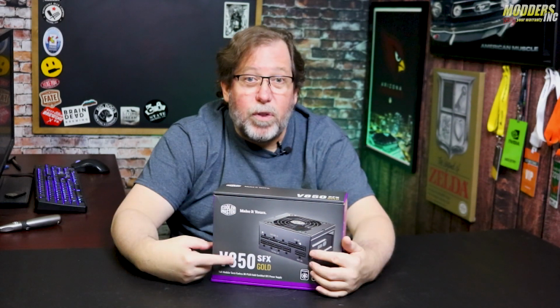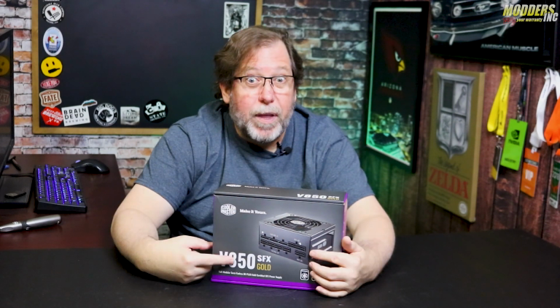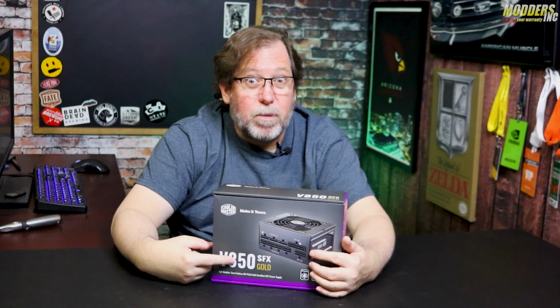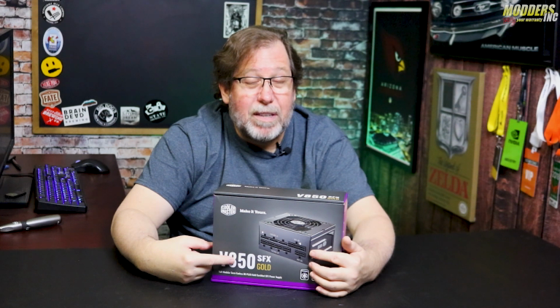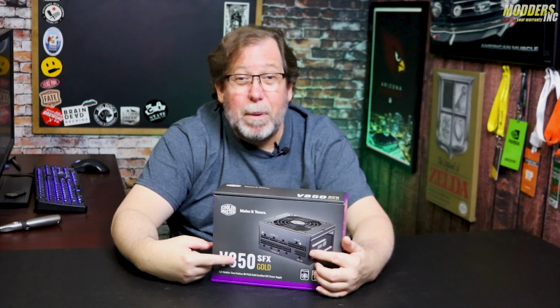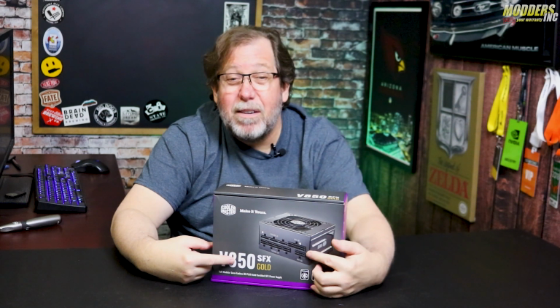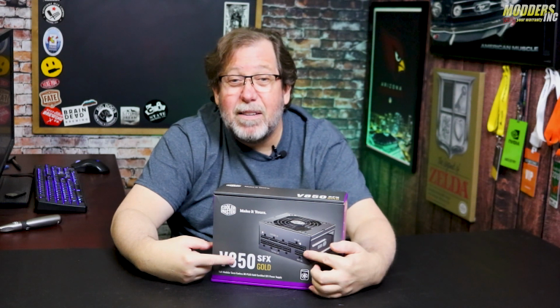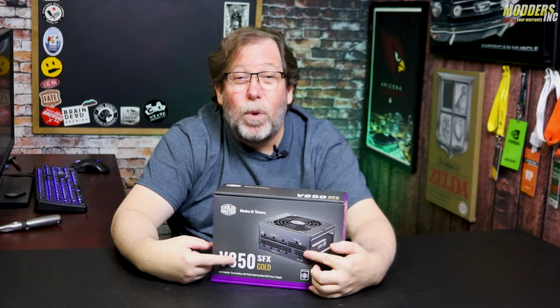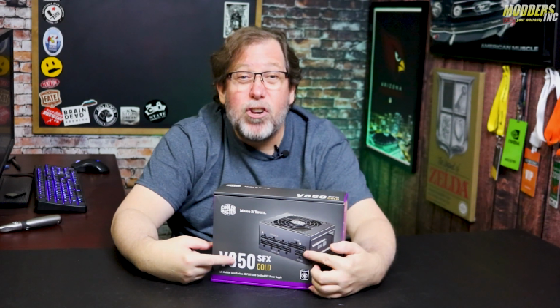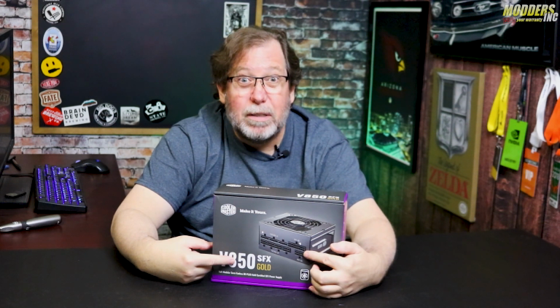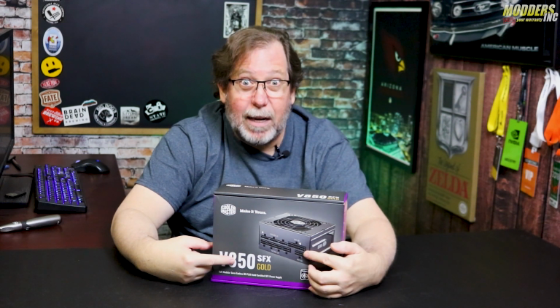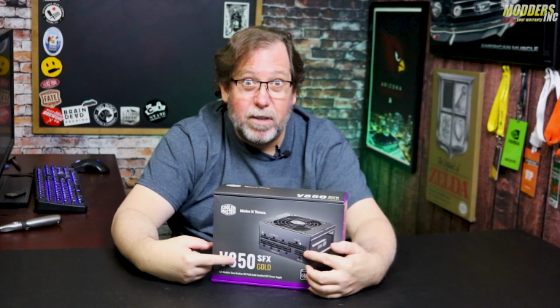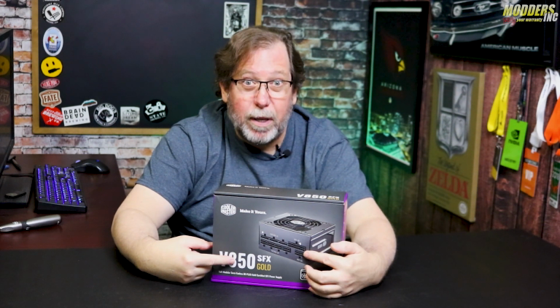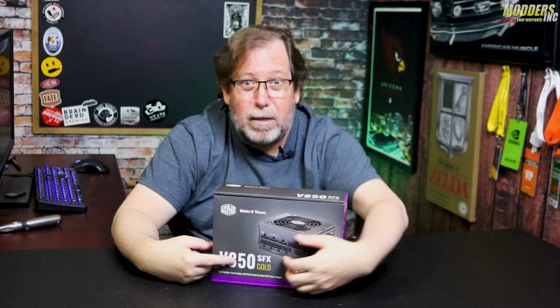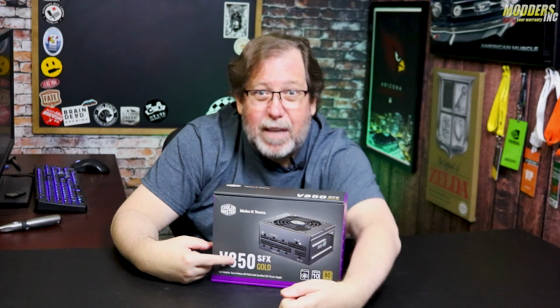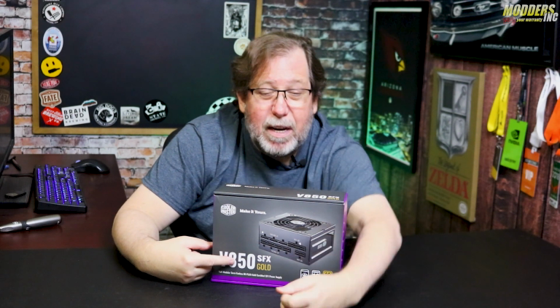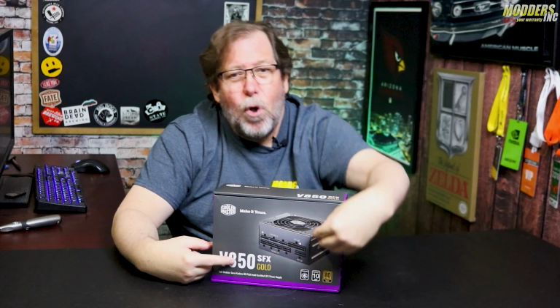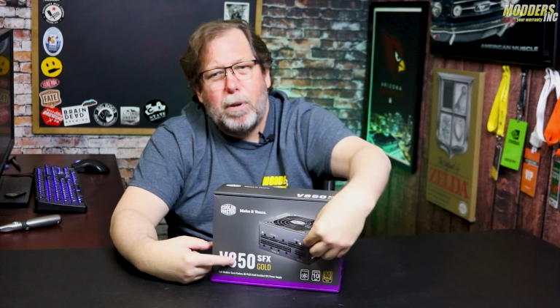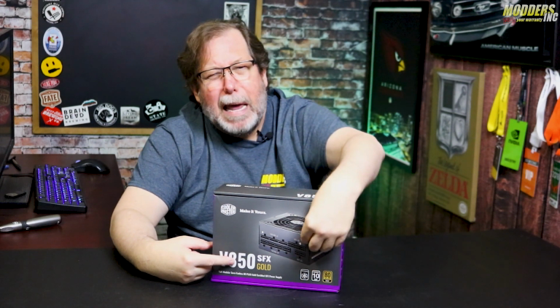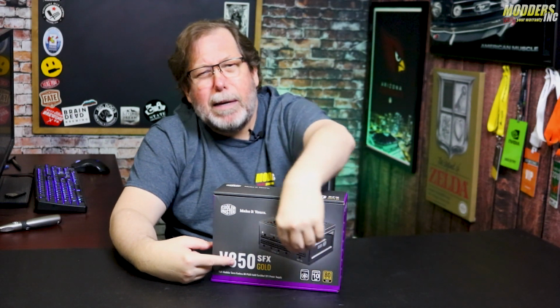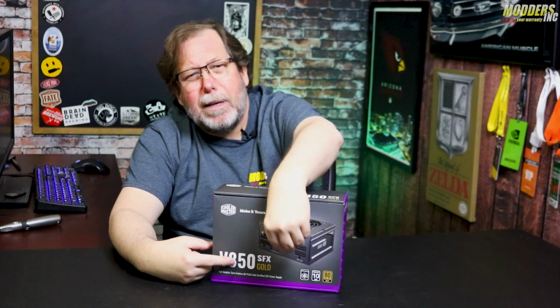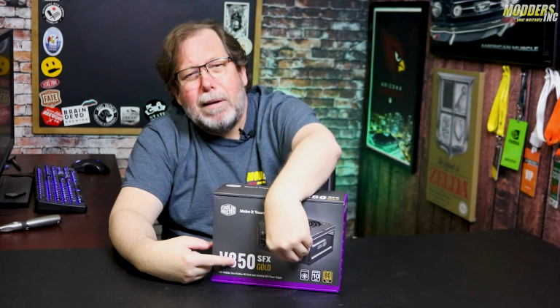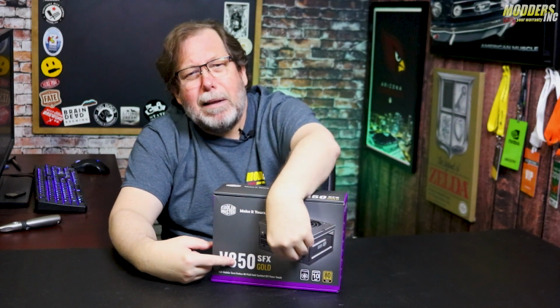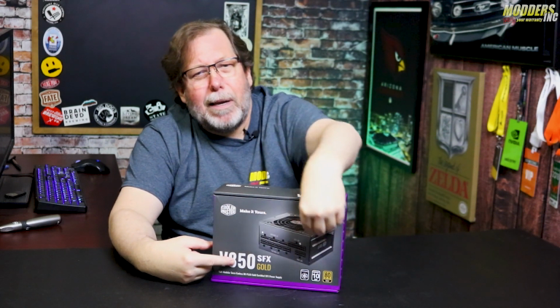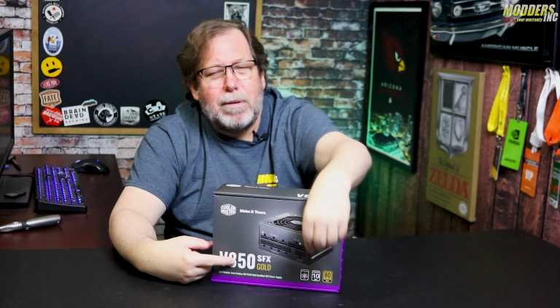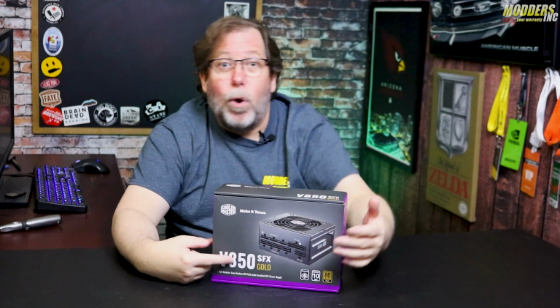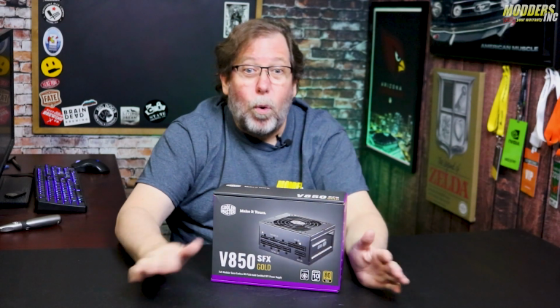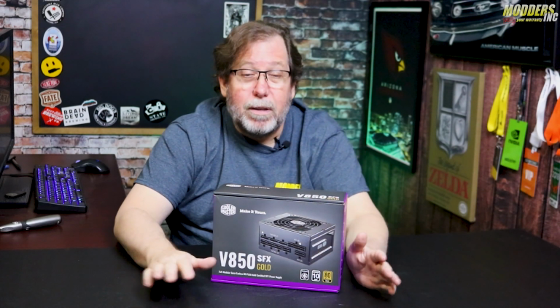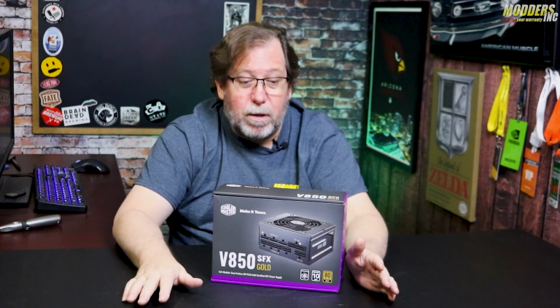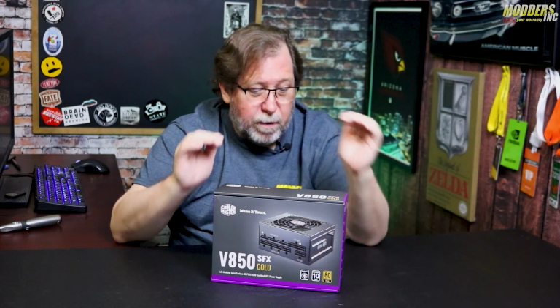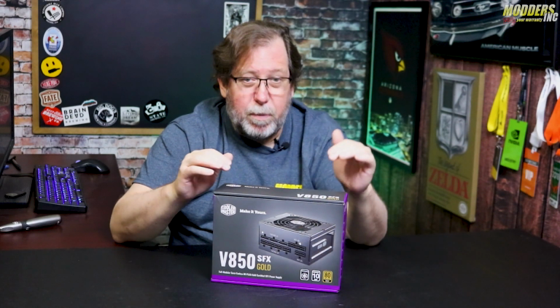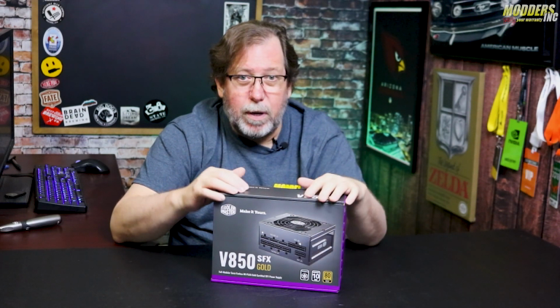The other cool thing about this one is that we can see from the picture it says it's fully modular — not a bunch of cables hanging out where you can only plug in a SATA or a PCIe. No, the whole thing is modular, so that's pretty sweet.